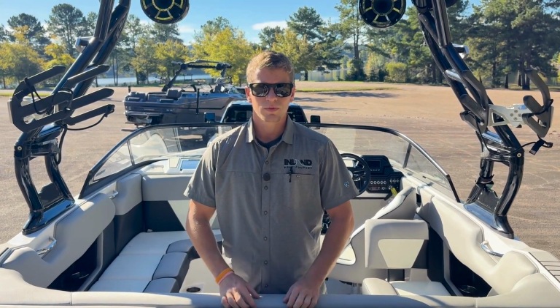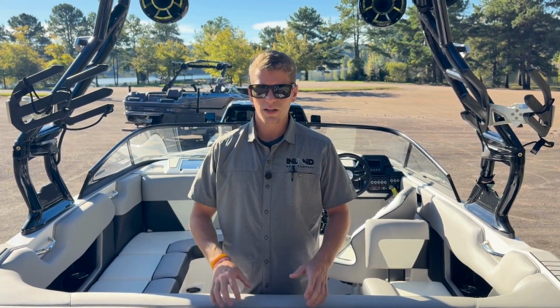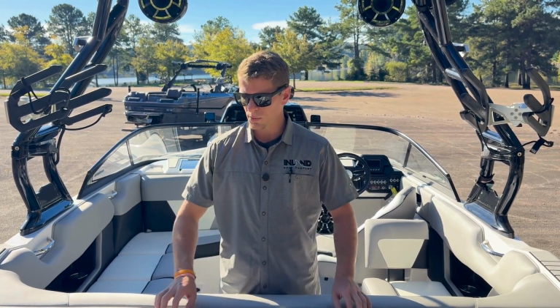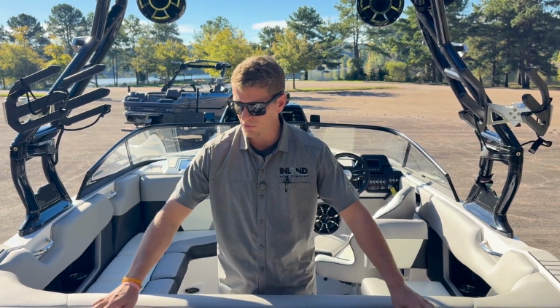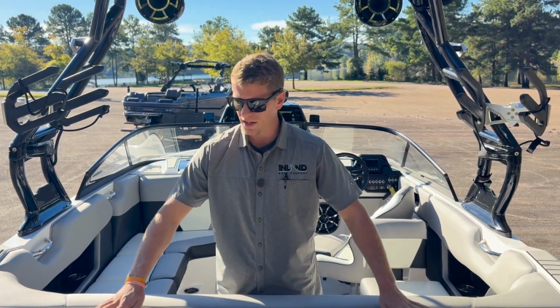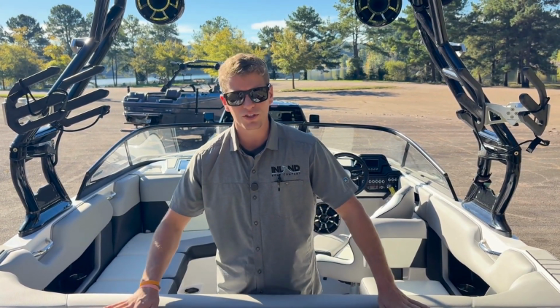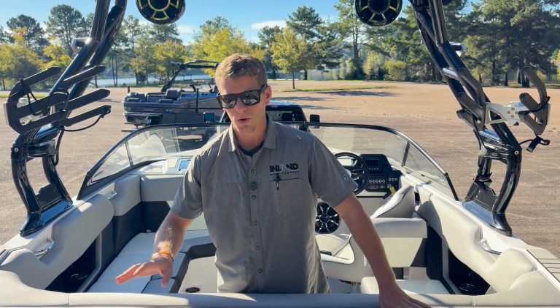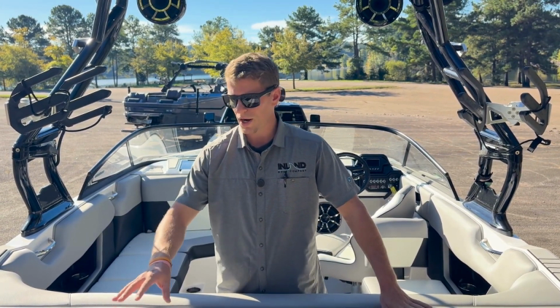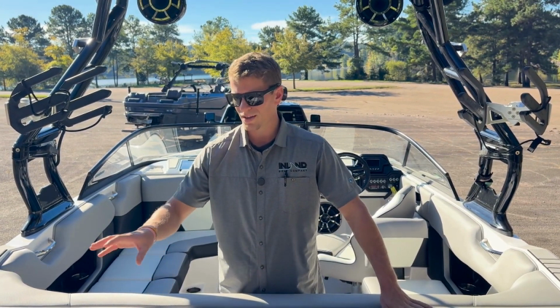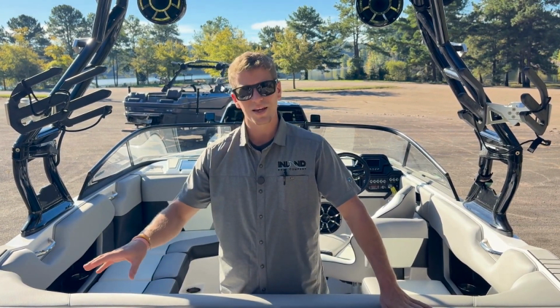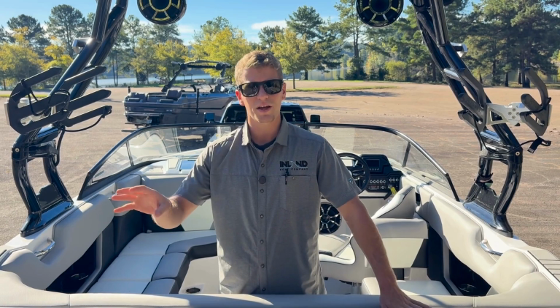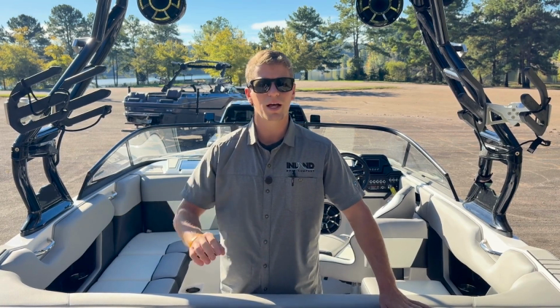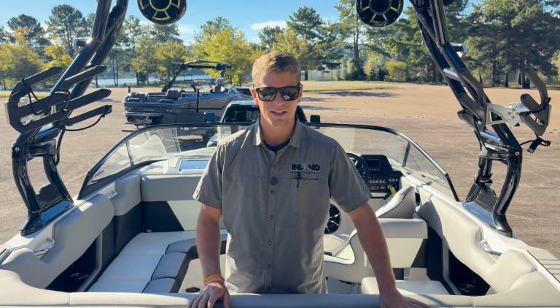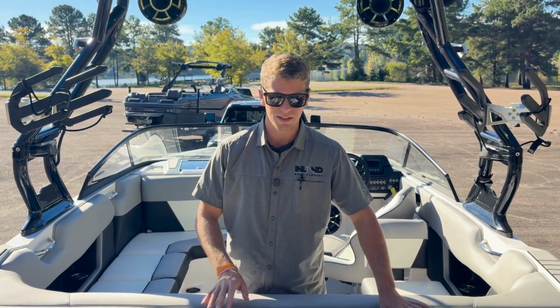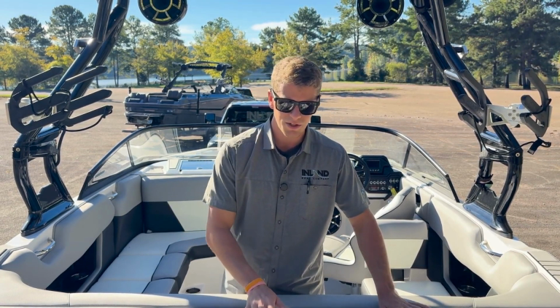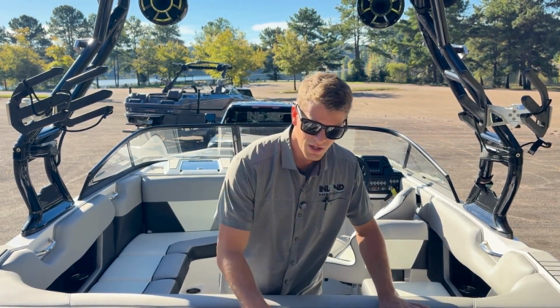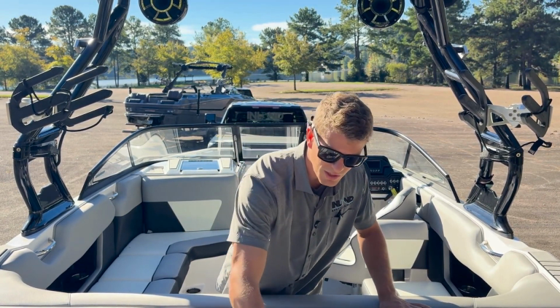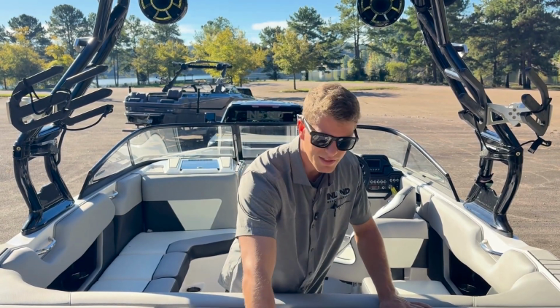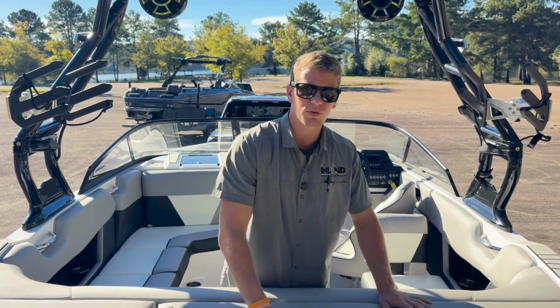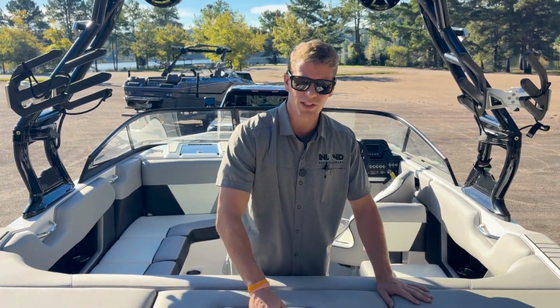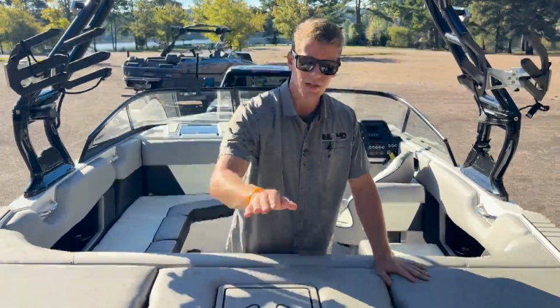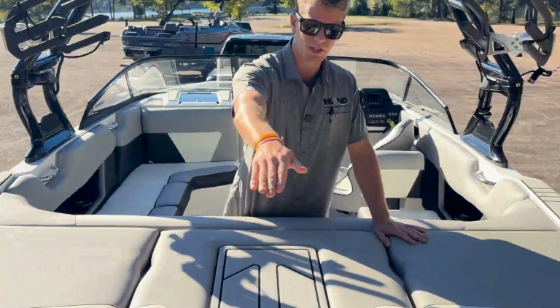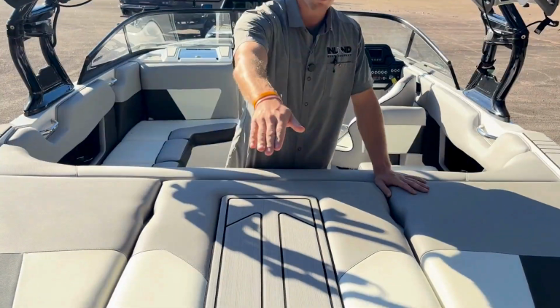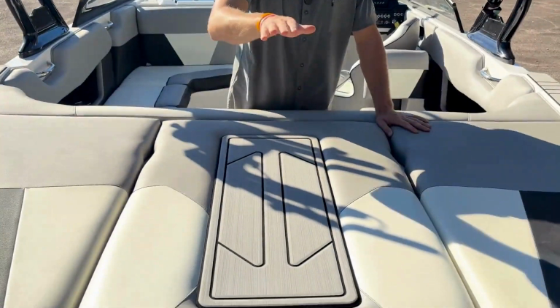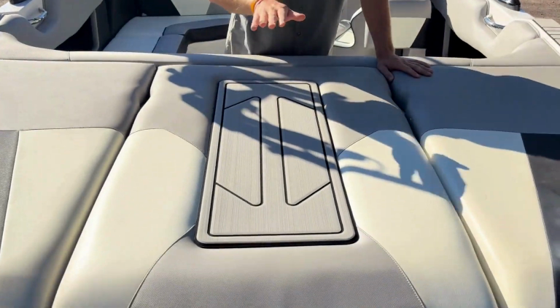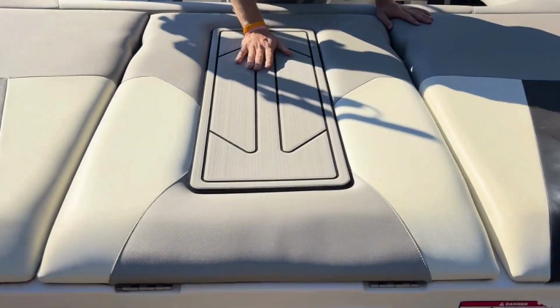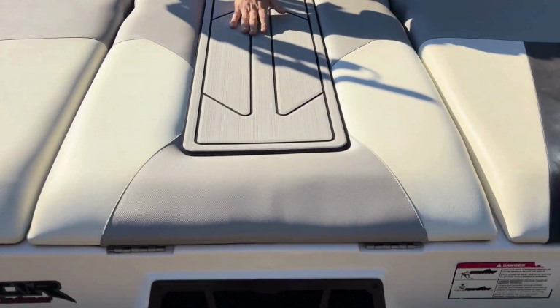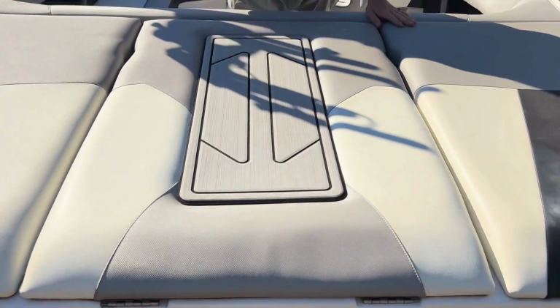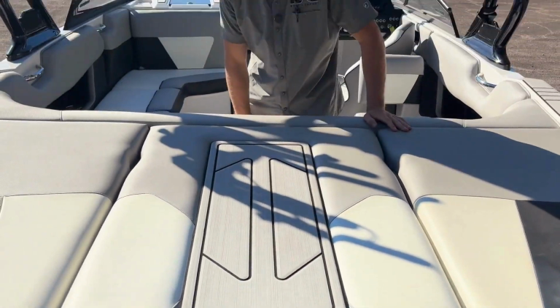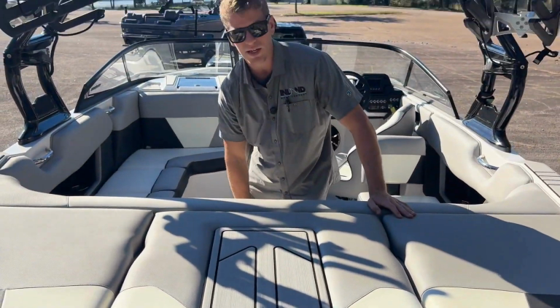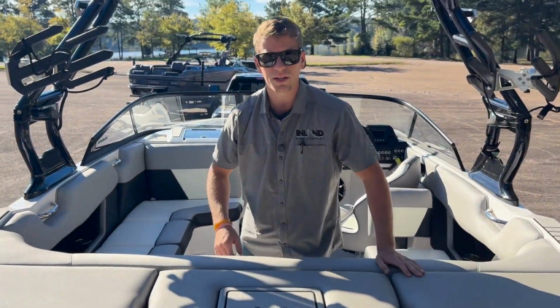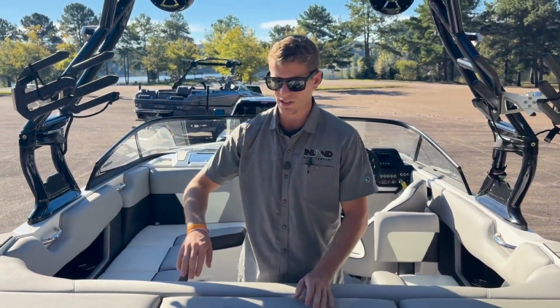On the interior, we've got a really nice textured white, light gray, and black accent interior. You have a nice step-through transom, so you can step from the back of the boat to the center, and even a step plate here inside.